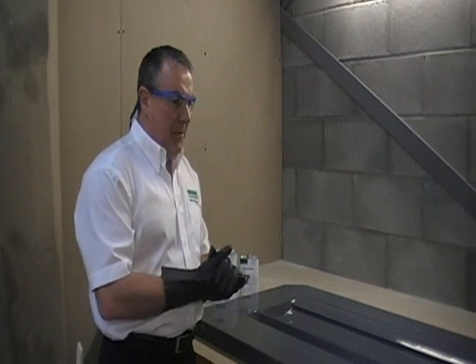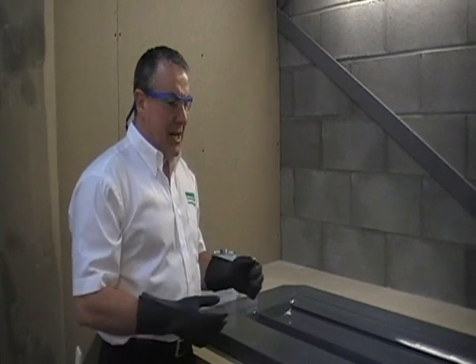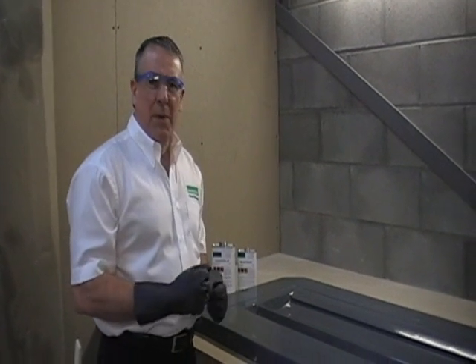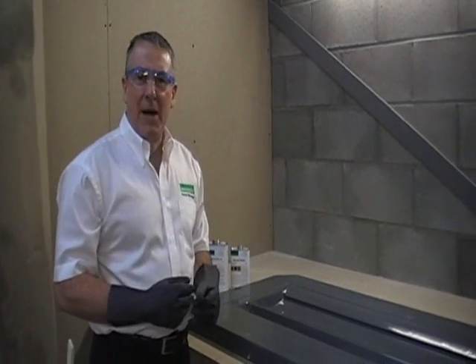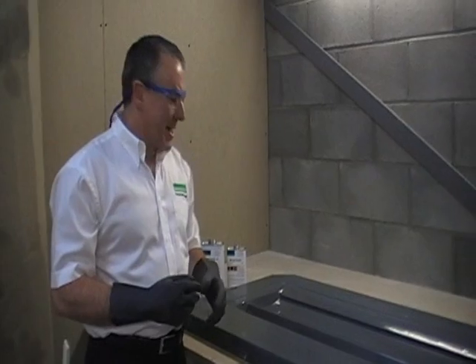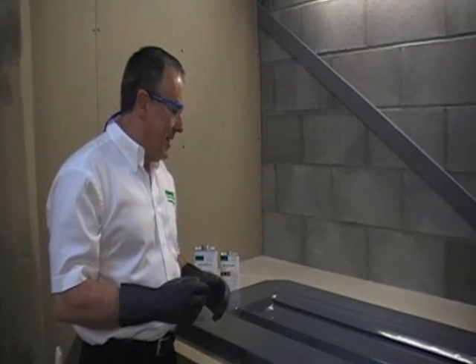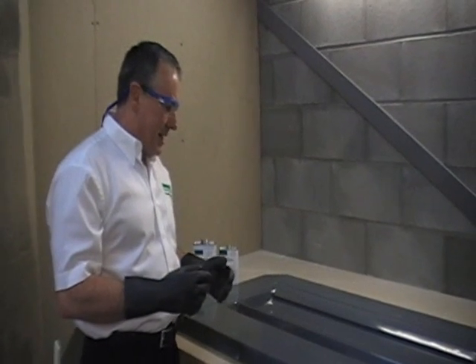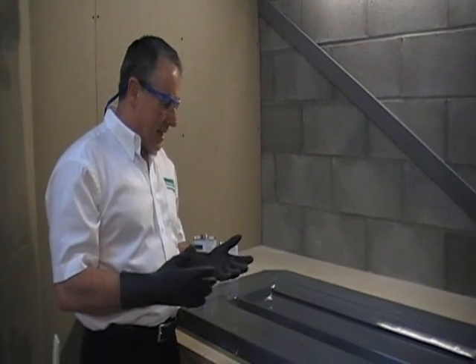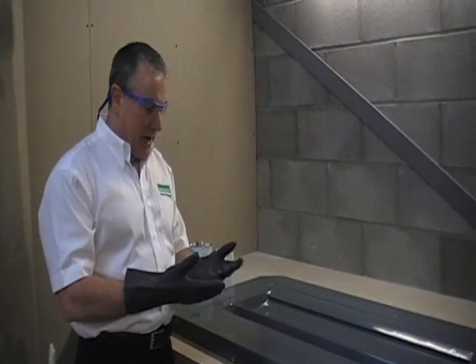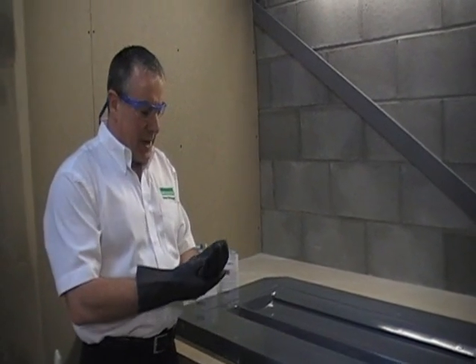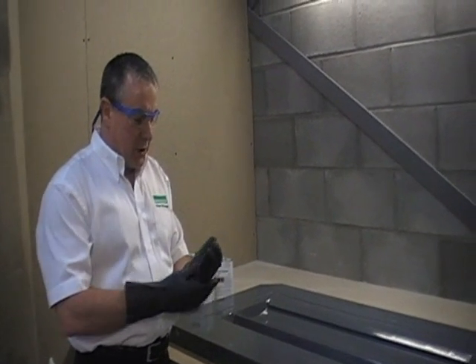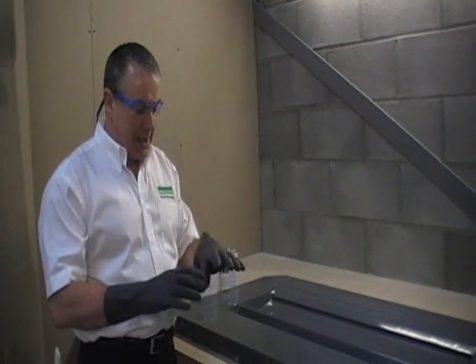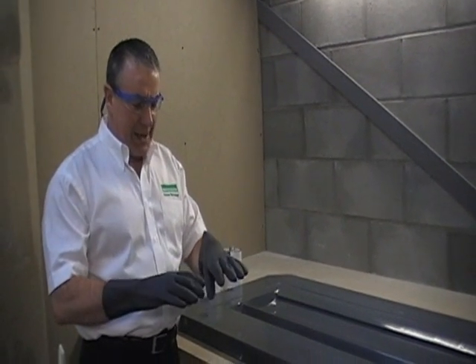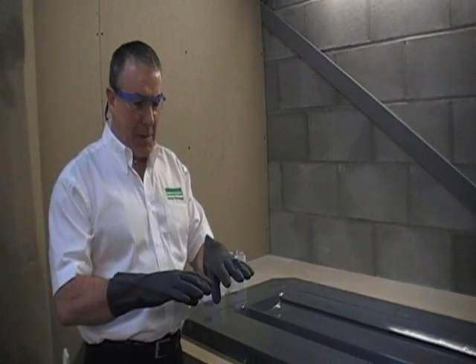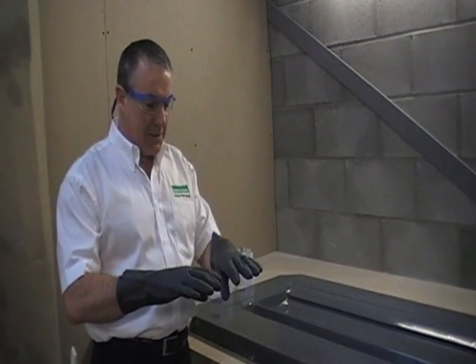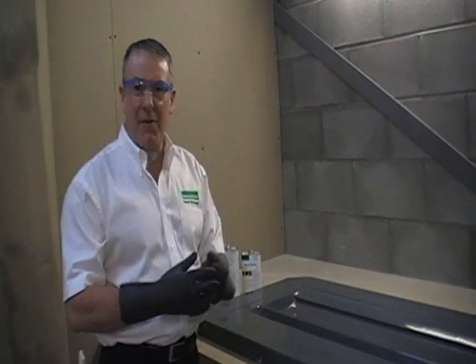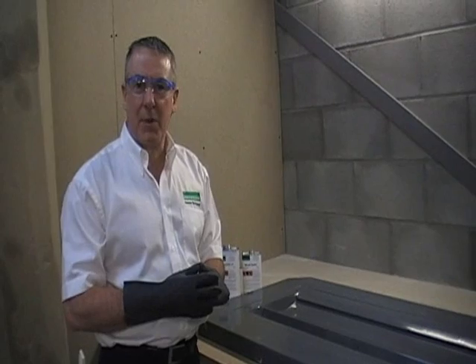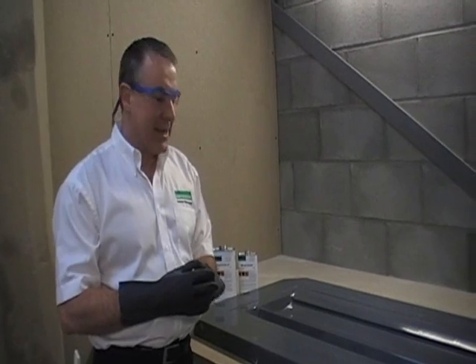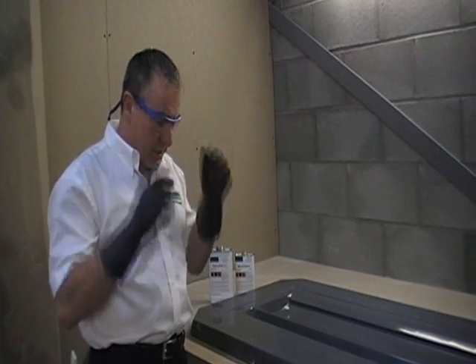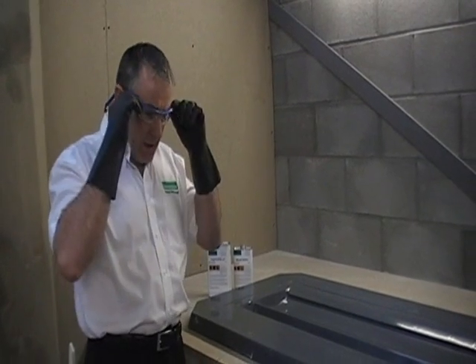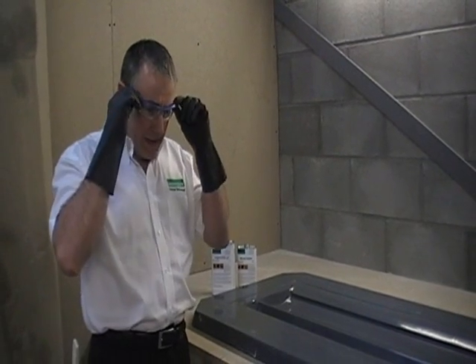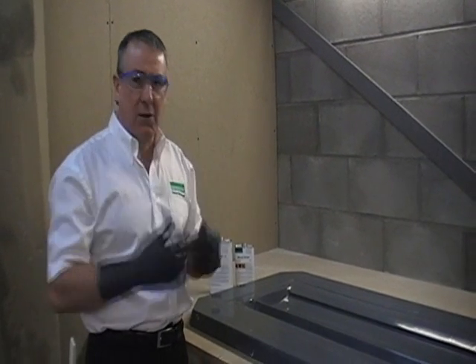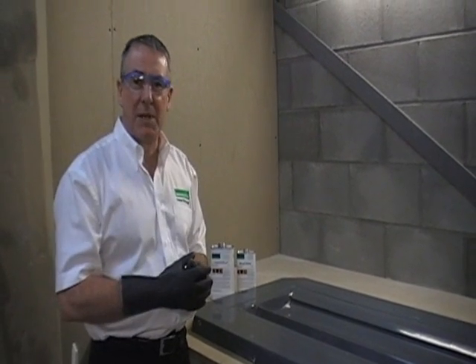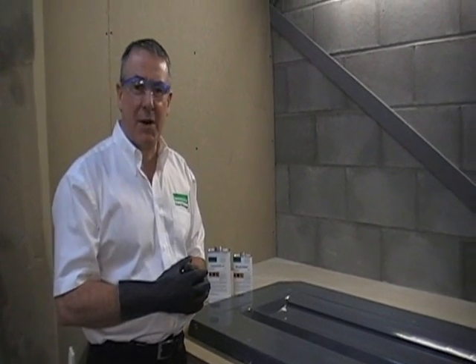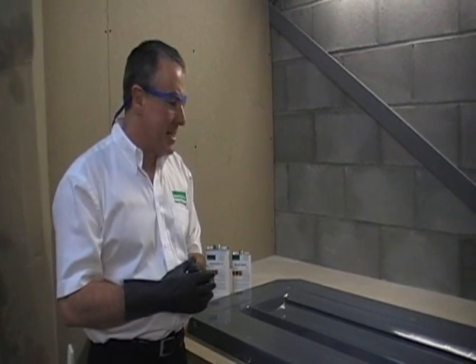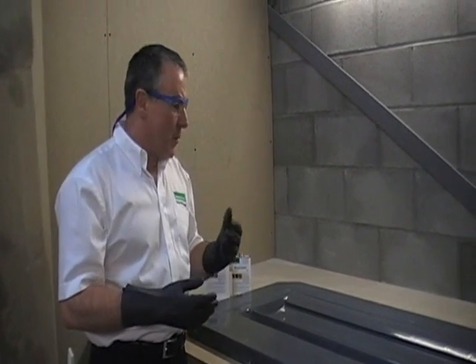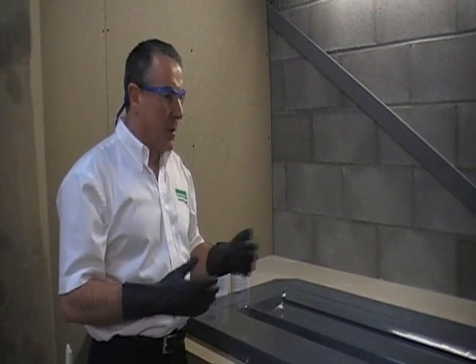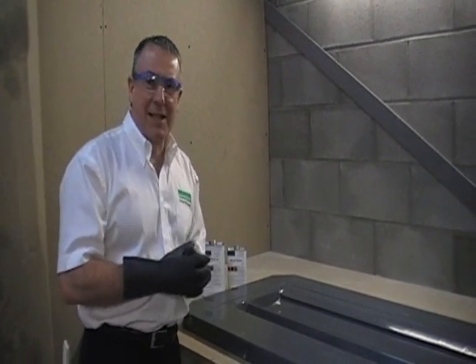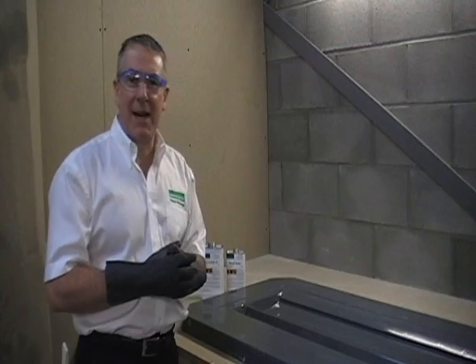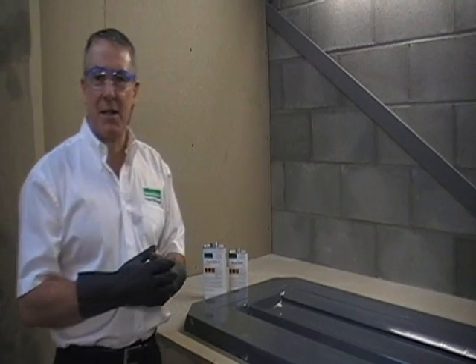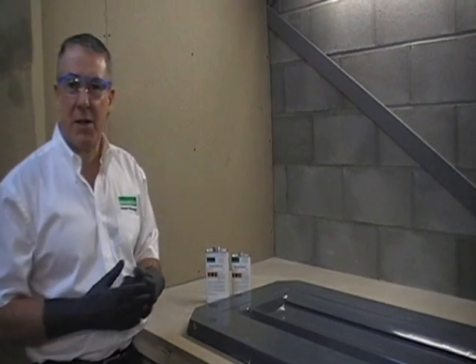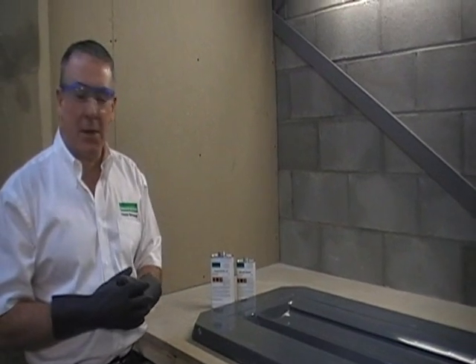Before we start, a quick word about health and safety. I would advise you to wear good quality natural rubber black gloves, which you can find on the website. Also a pair of safety goggles to protect your eyes, and work in a well-ventilated area so the solvents don't build up.